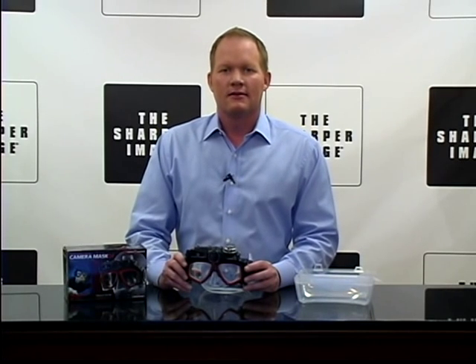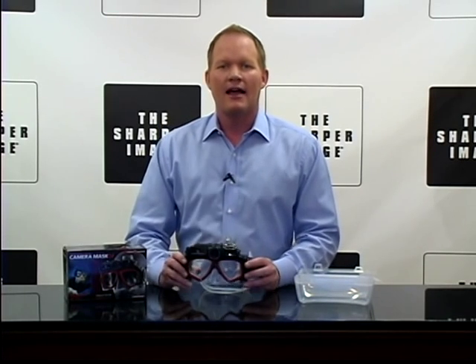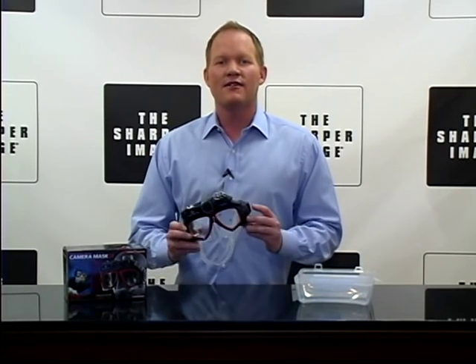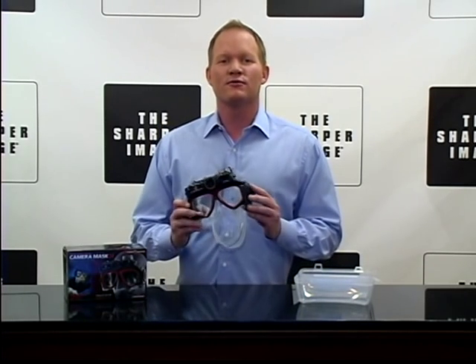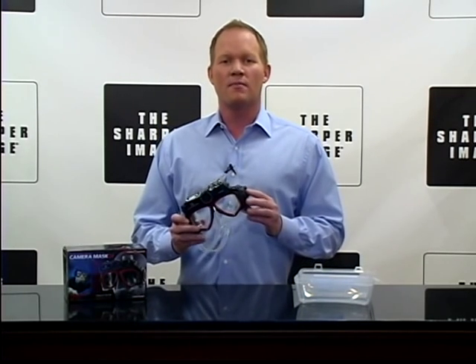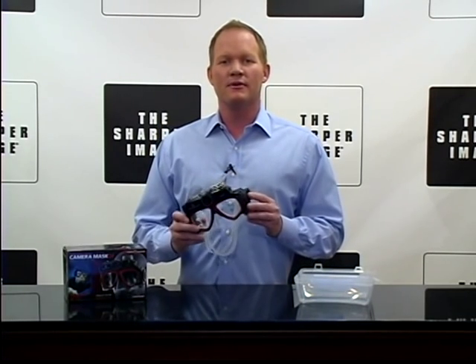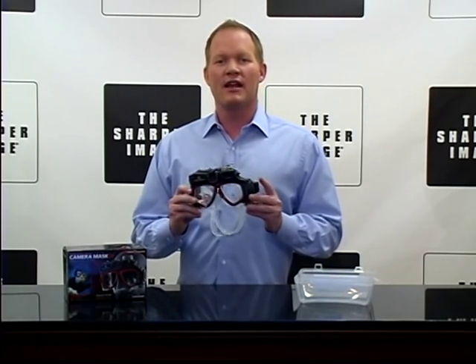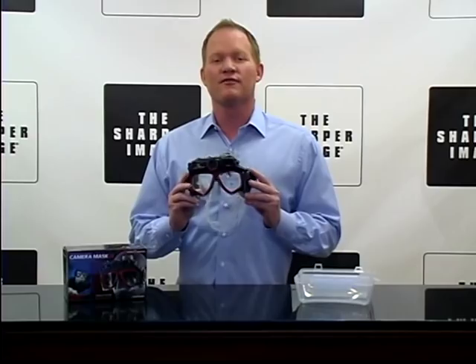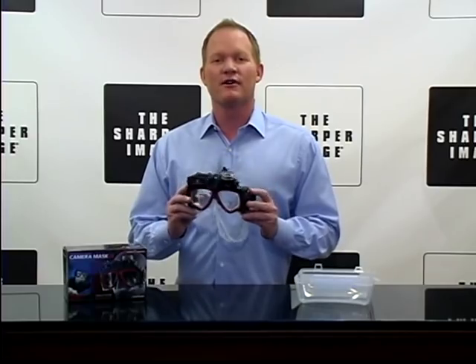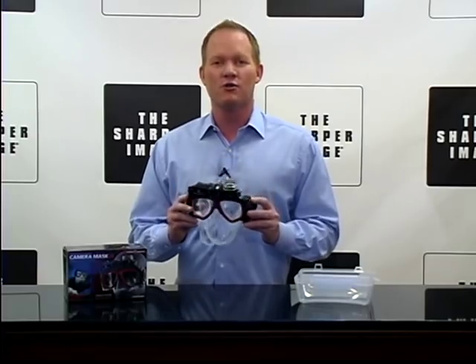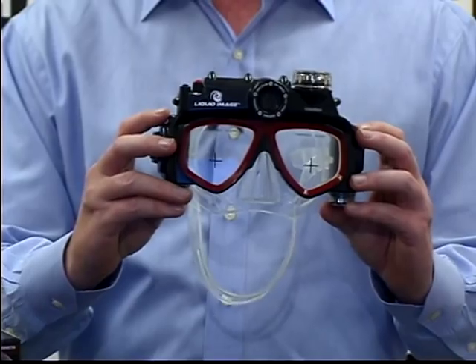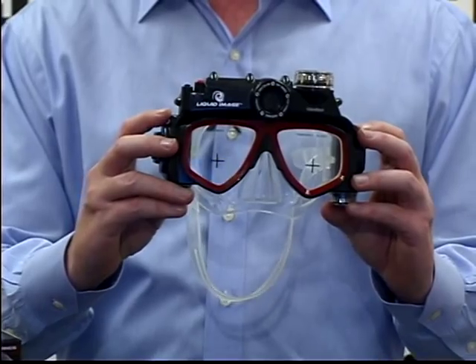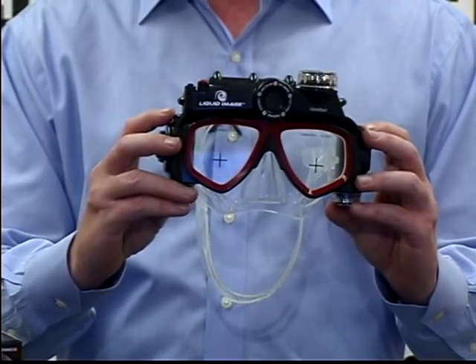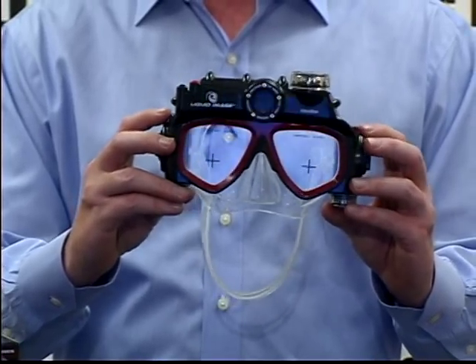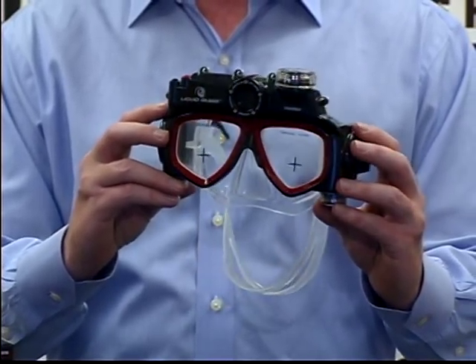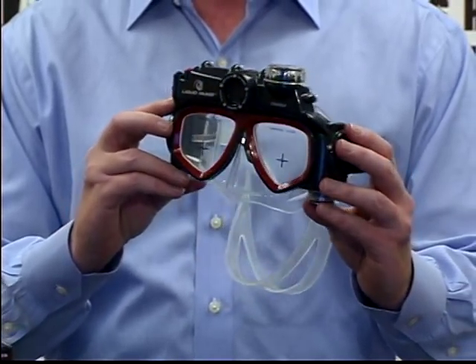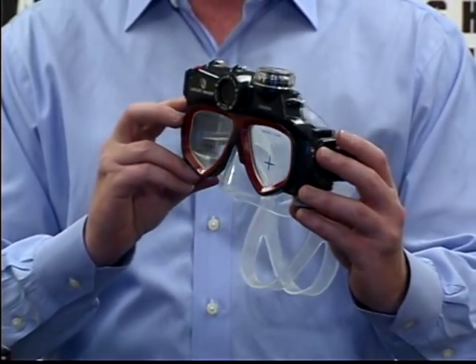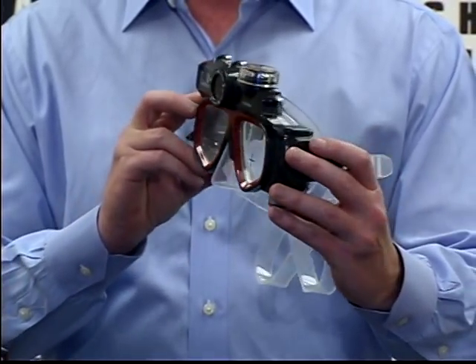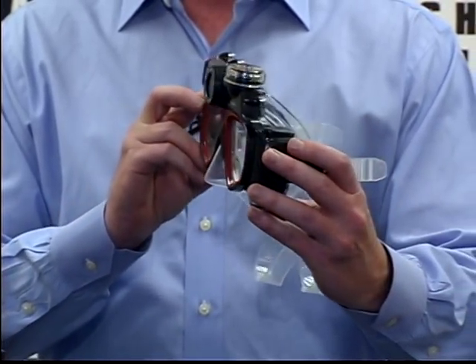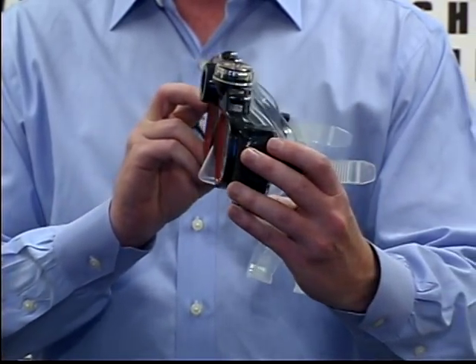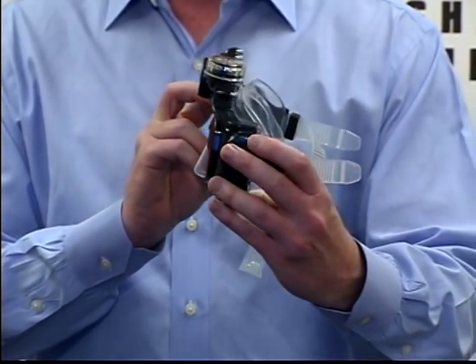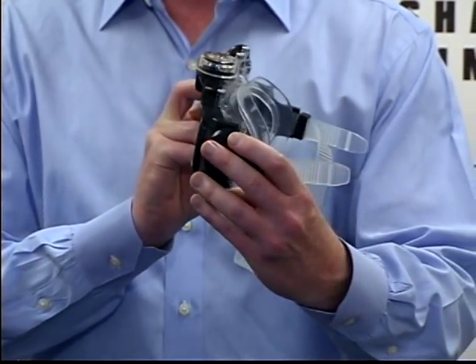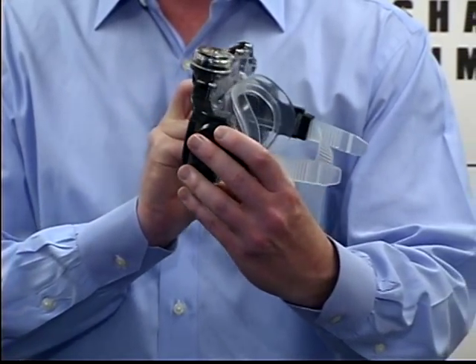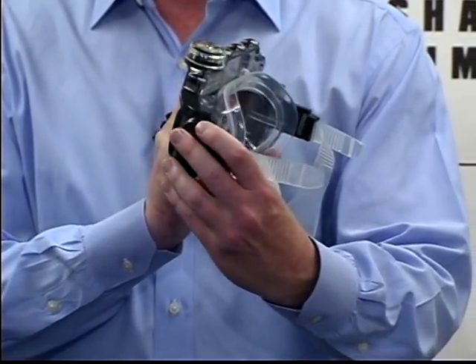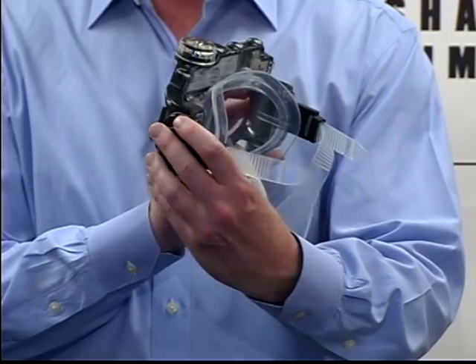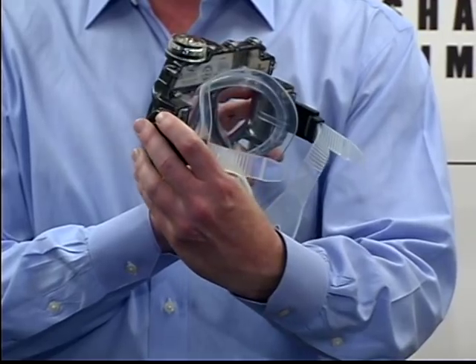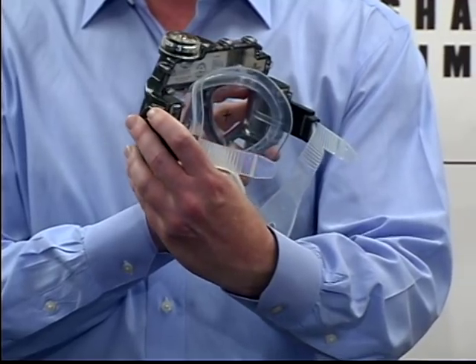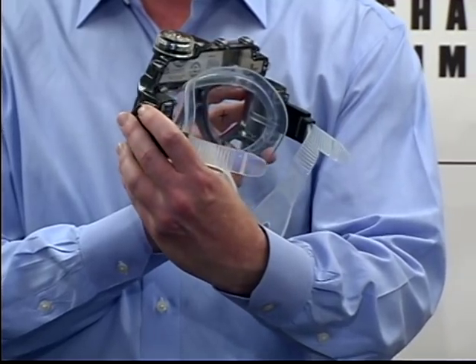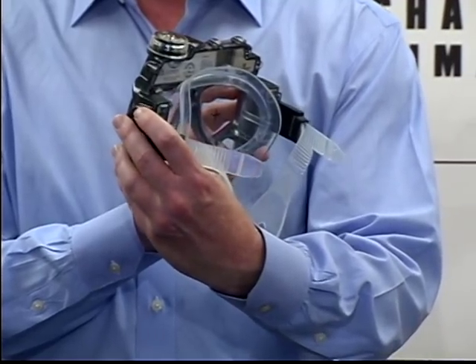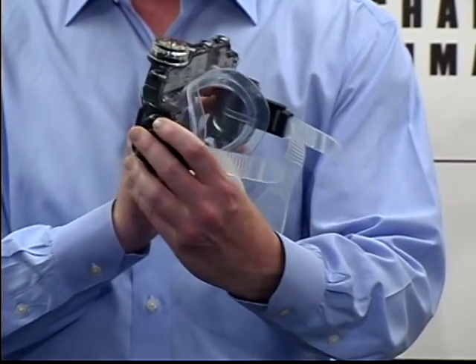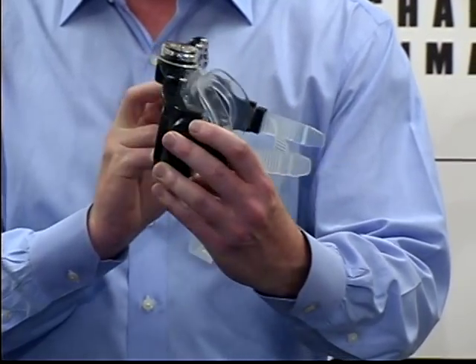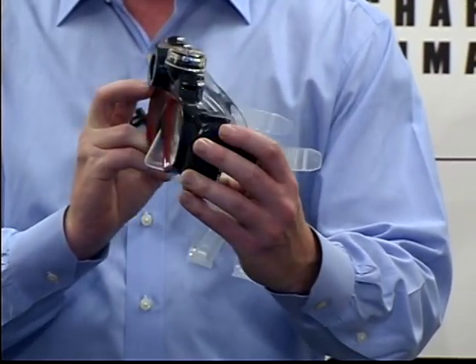Hi, I'm David from Sharper Image today with a very cool product for you. This is the Underwater Digital Camera Mask. Now you can check this thing out because it's really cool.